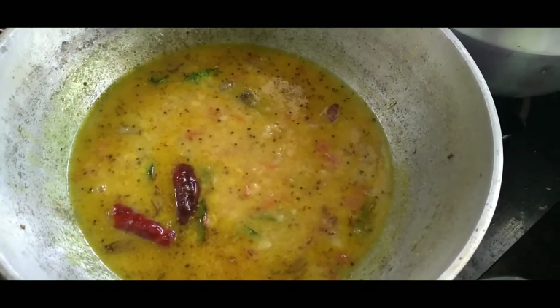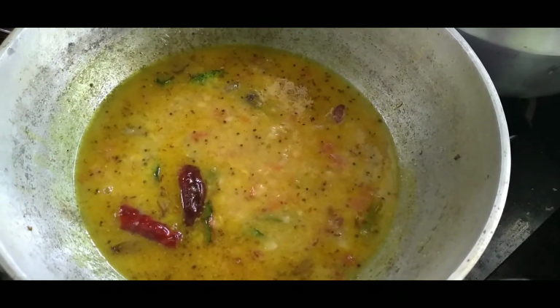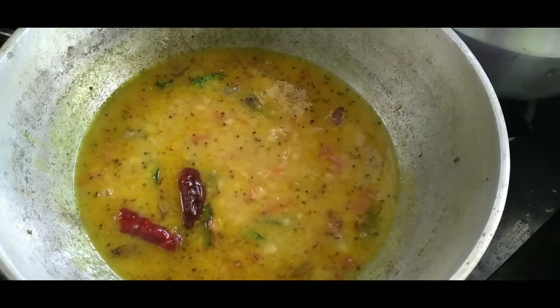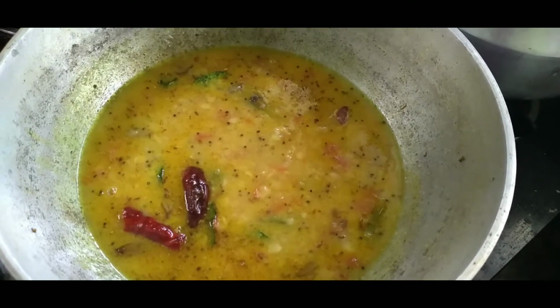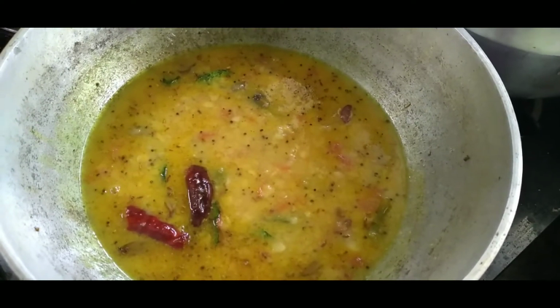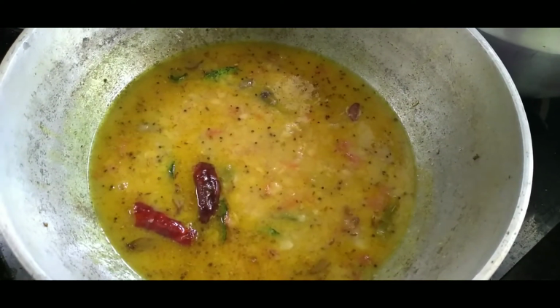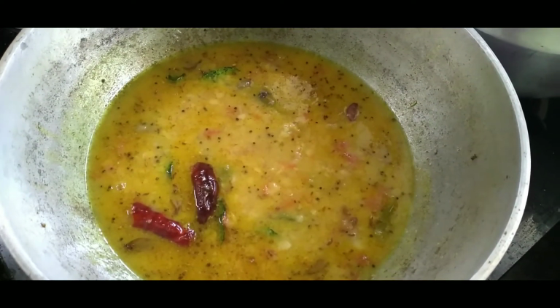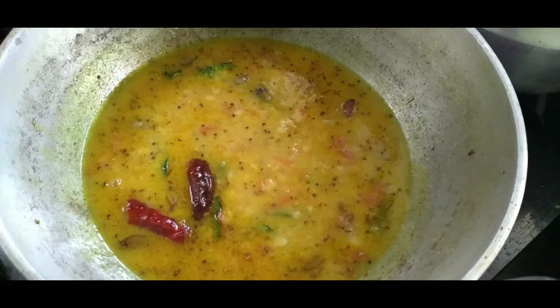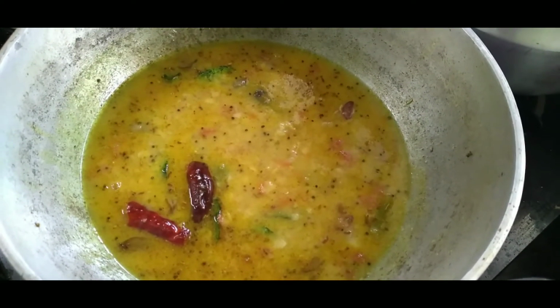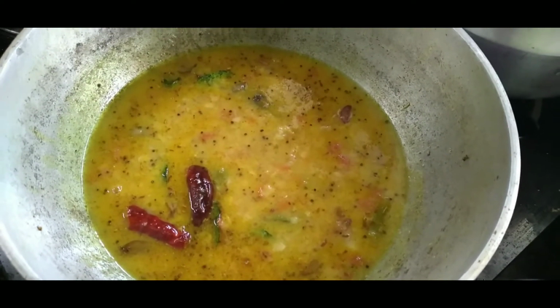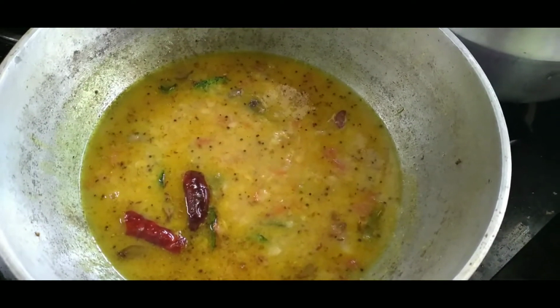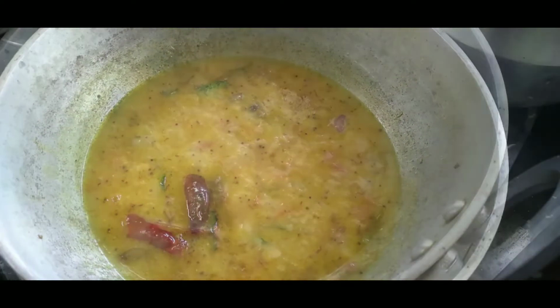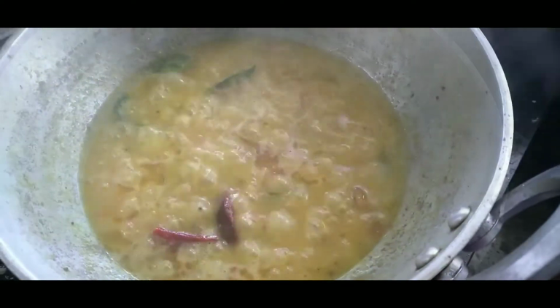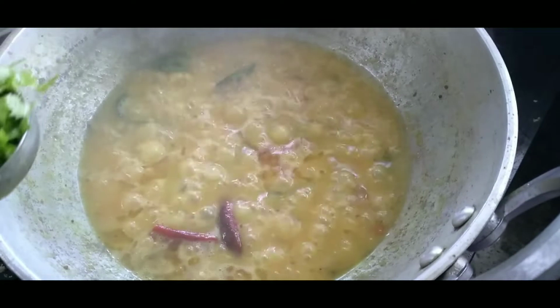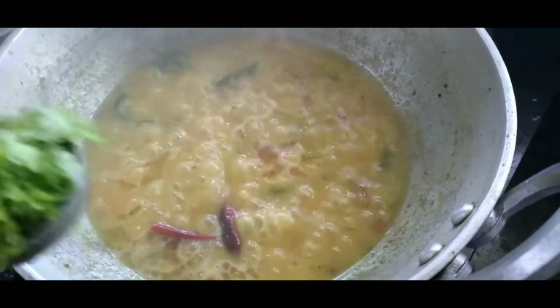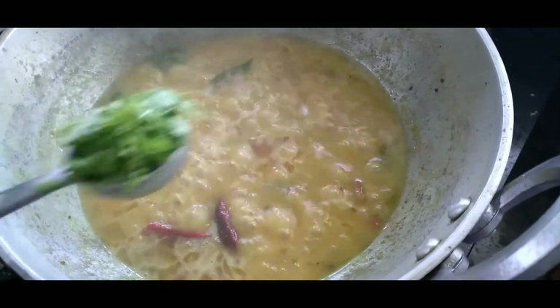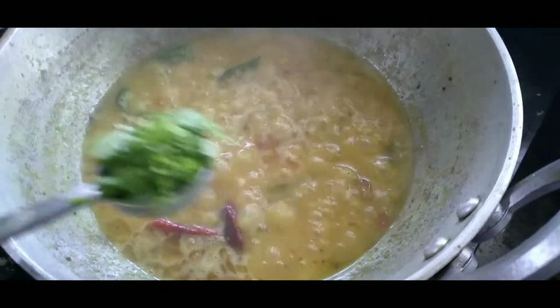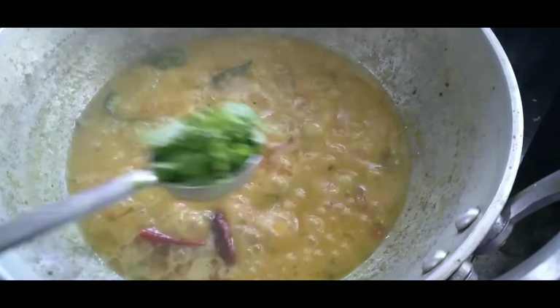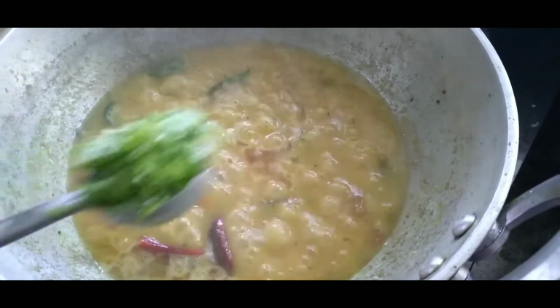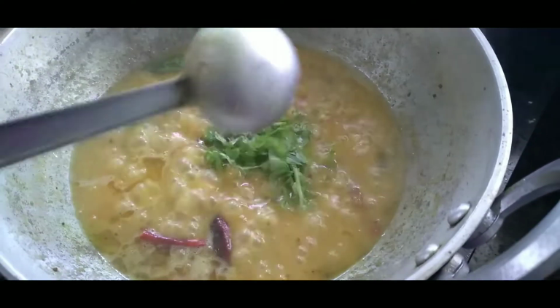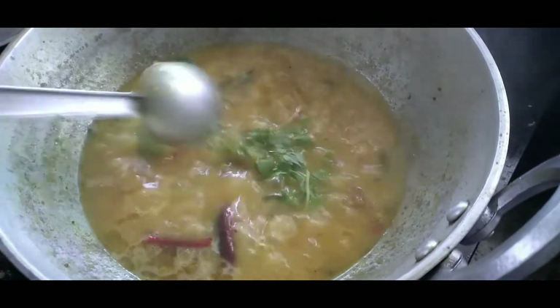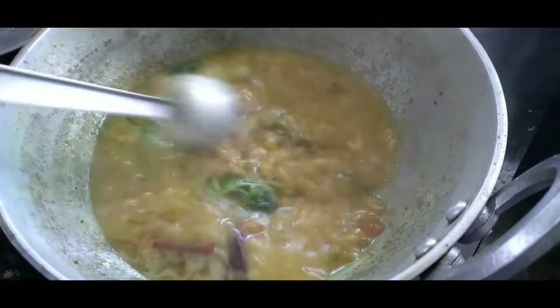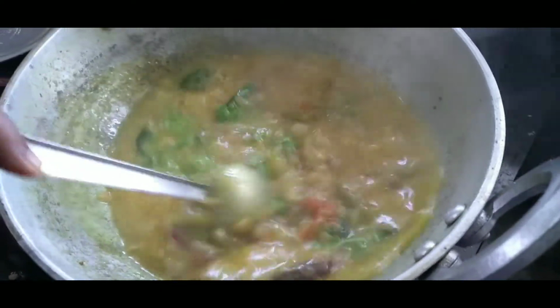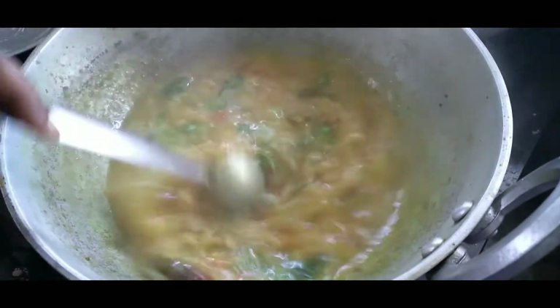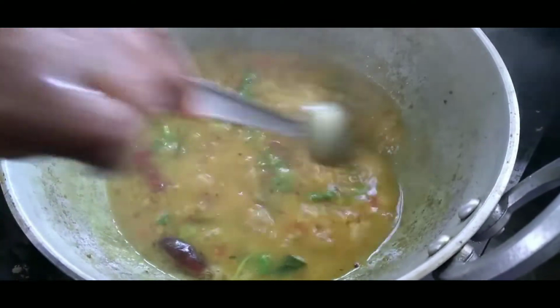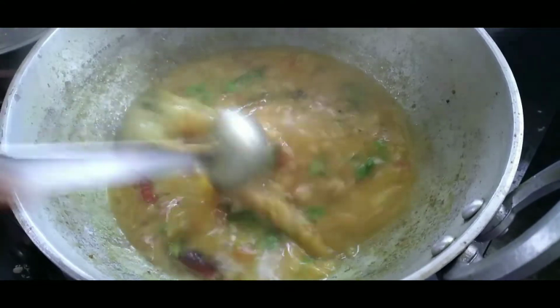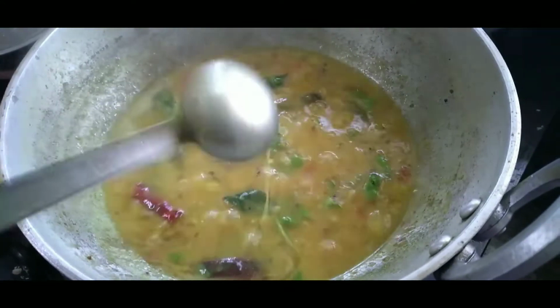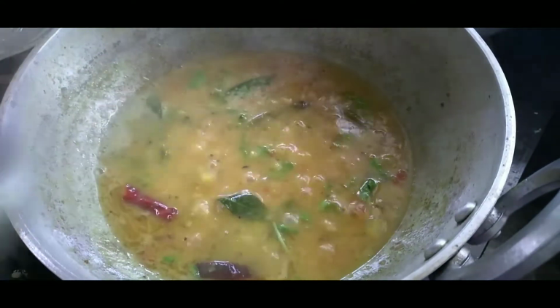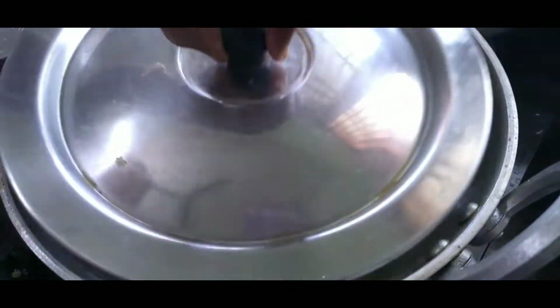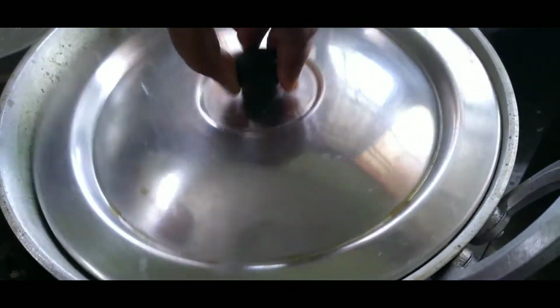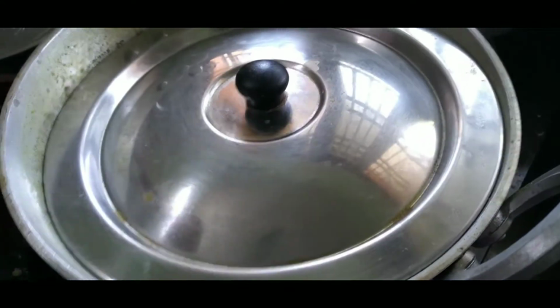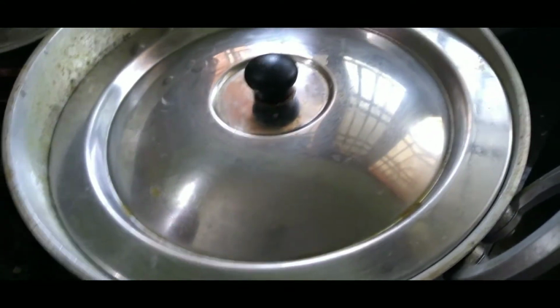Put the onion into the pan. Now we have a lot of onion — we are going to add the onion. Now, we are going to add a tomato. We will cook it until it is dark.